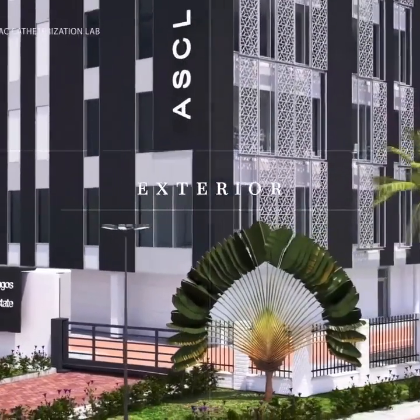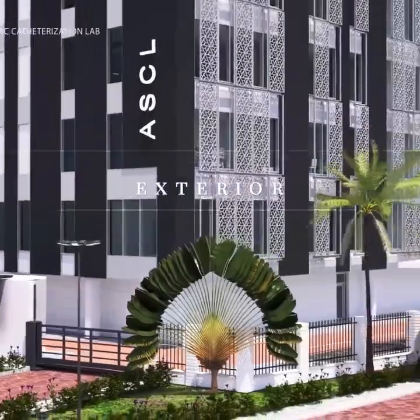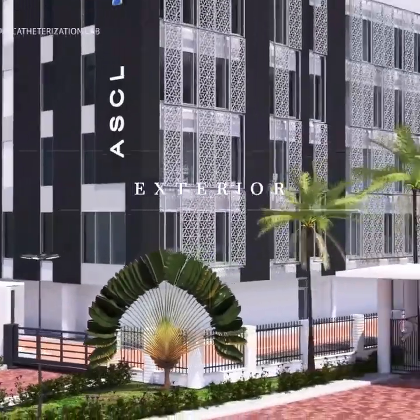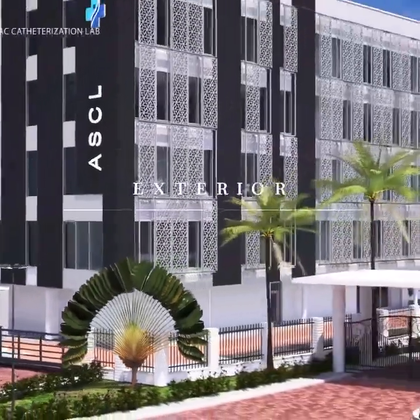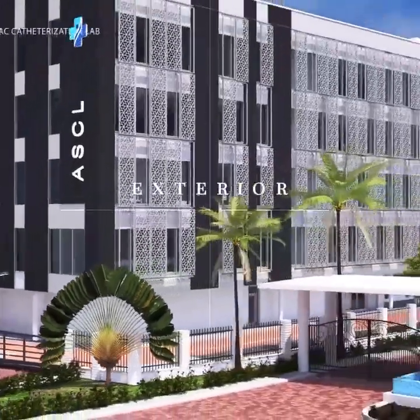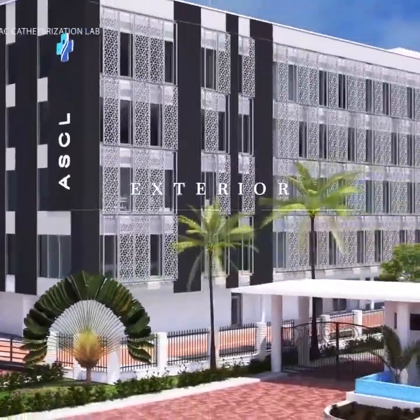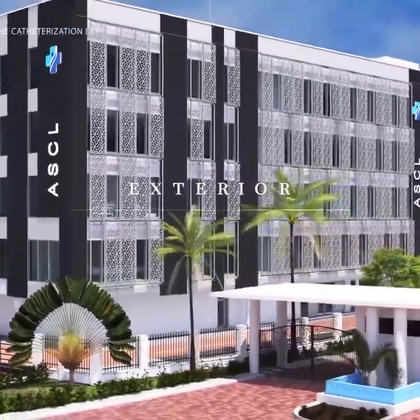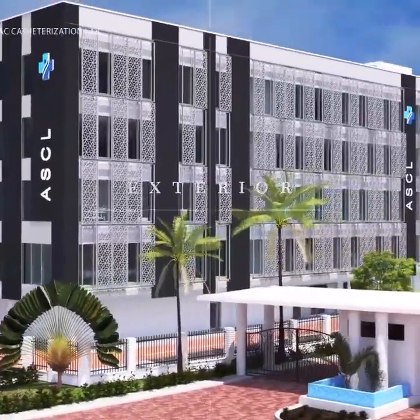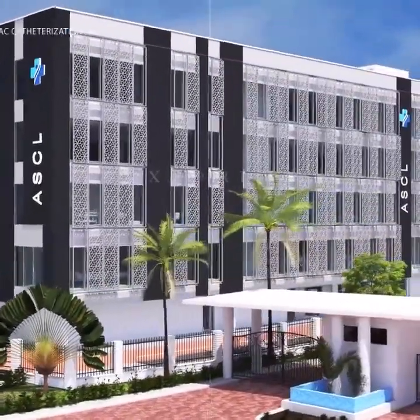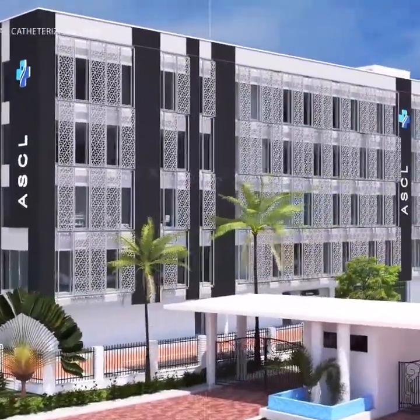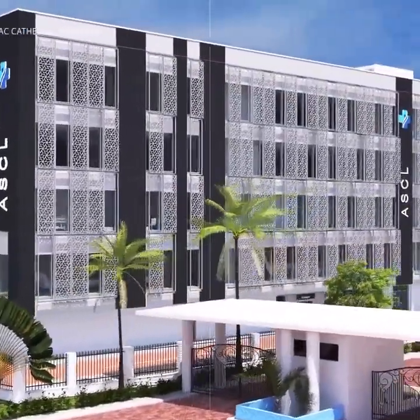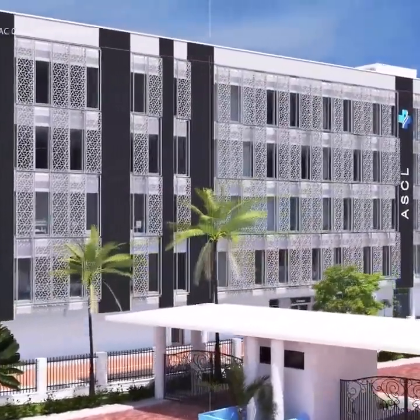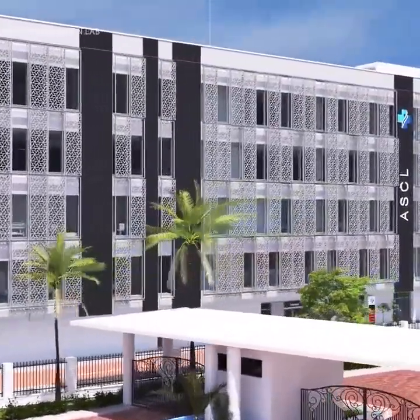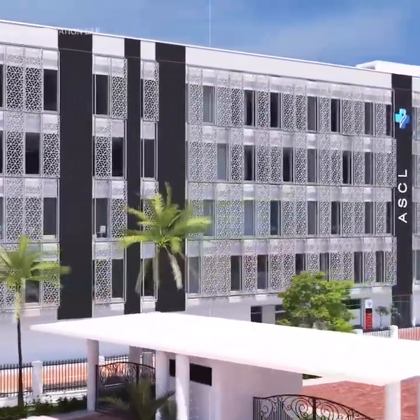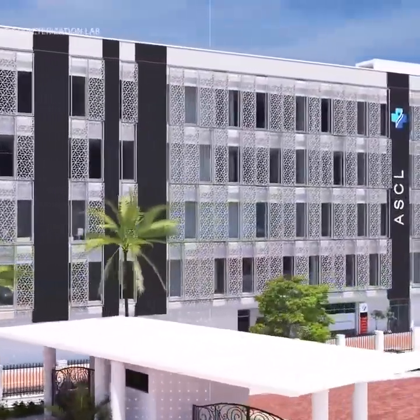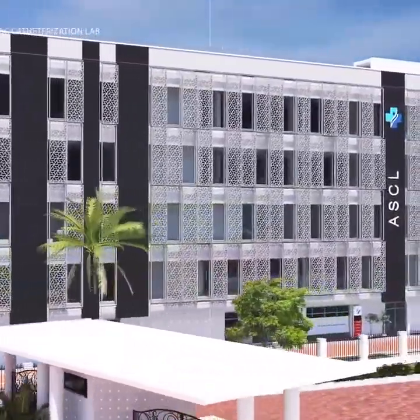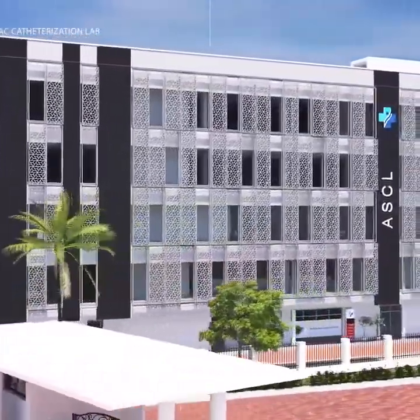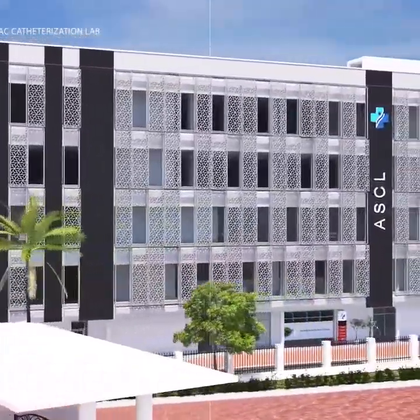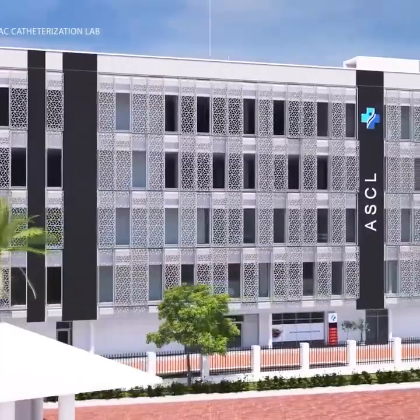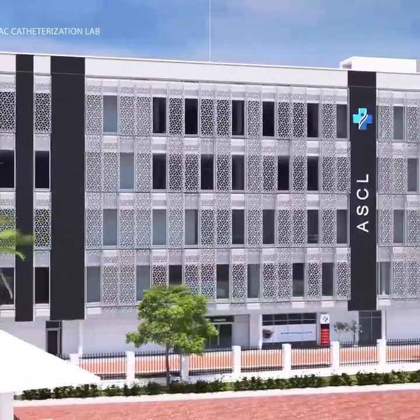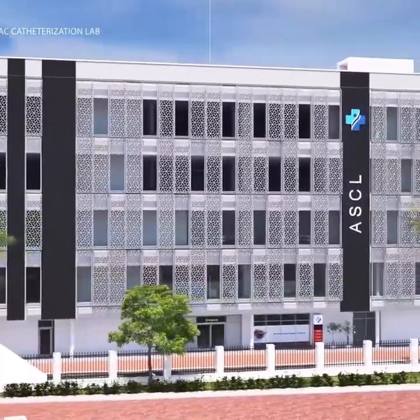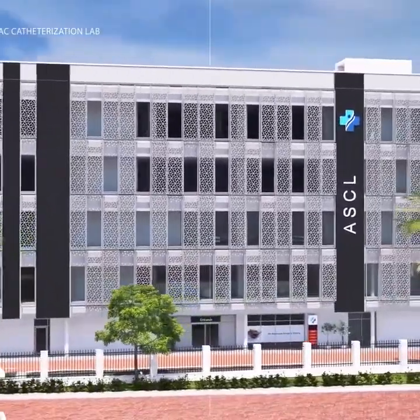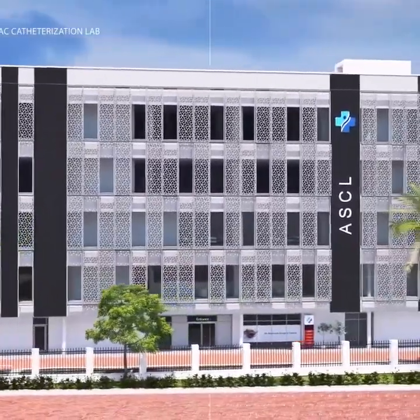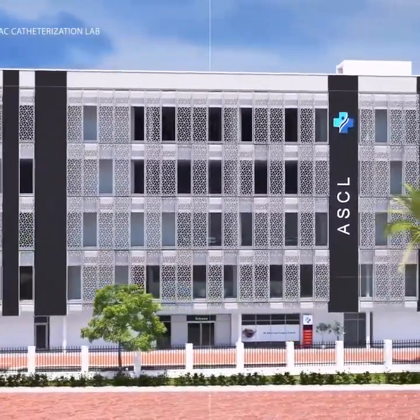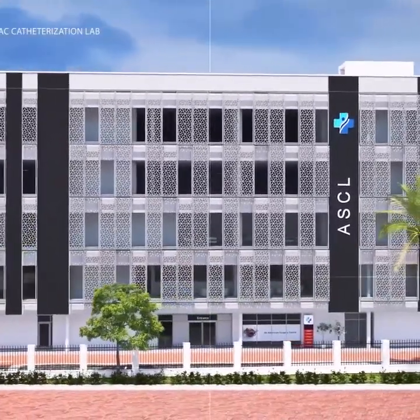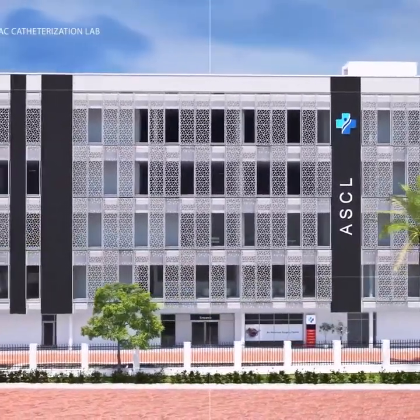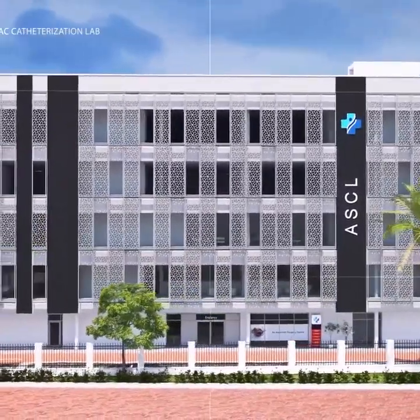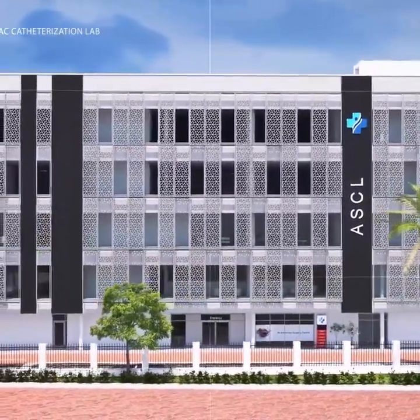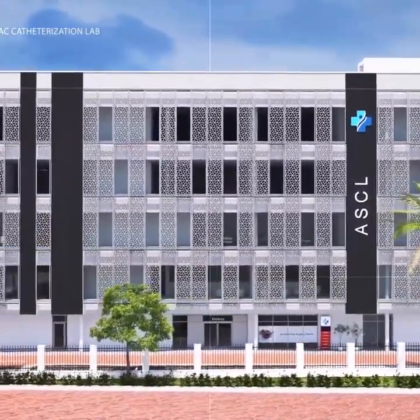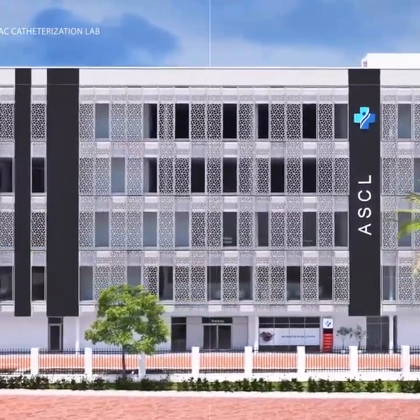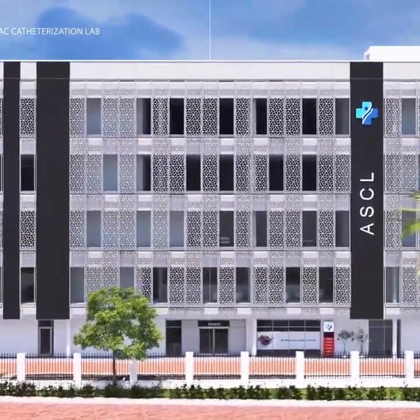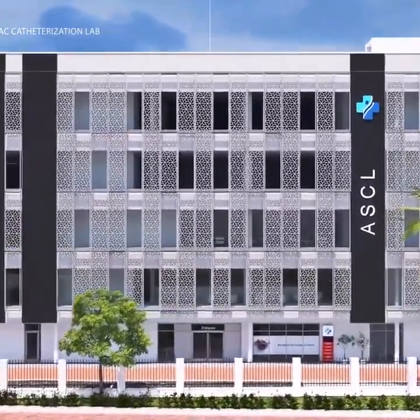Ambulatory Surgery Center of Lagos is a proposed 4,600-square-meter medical facility located in Periwinkle Estate, Leki Phase 1, Nigeria.